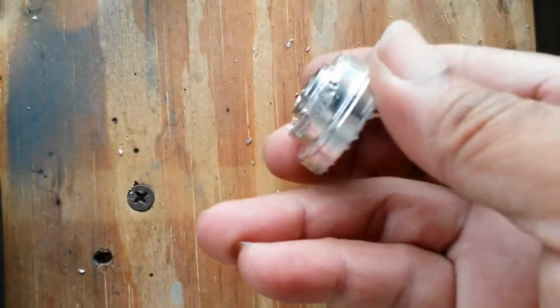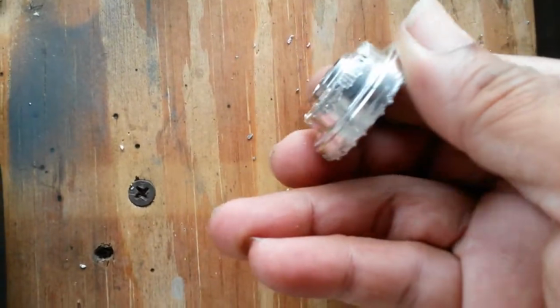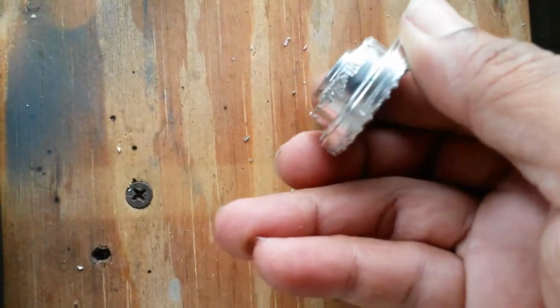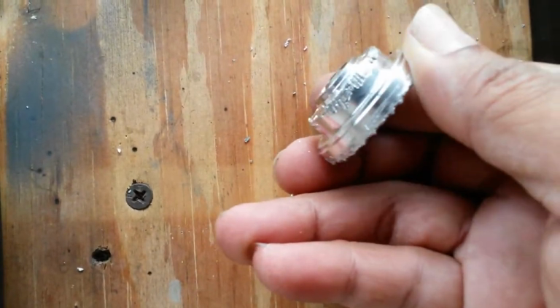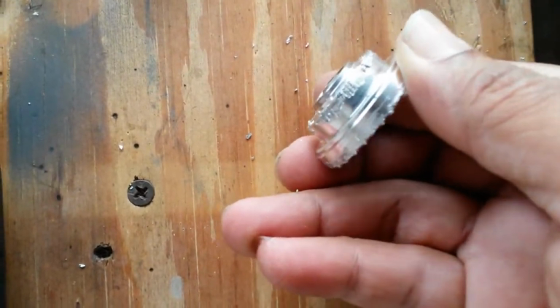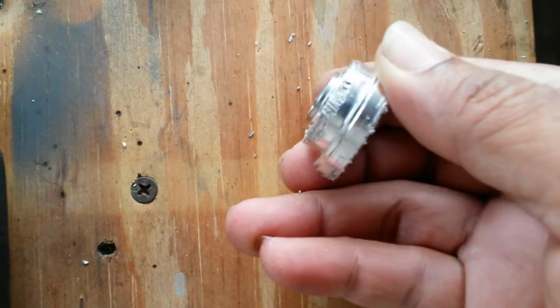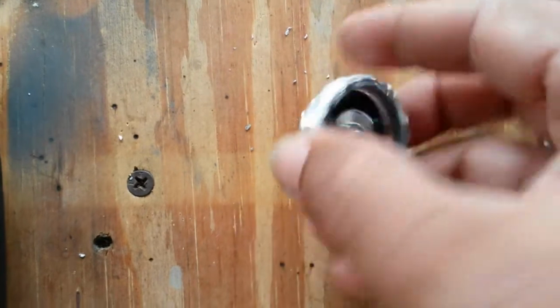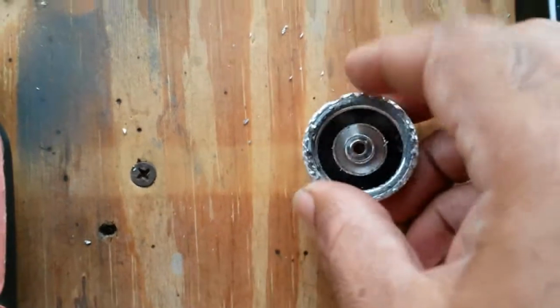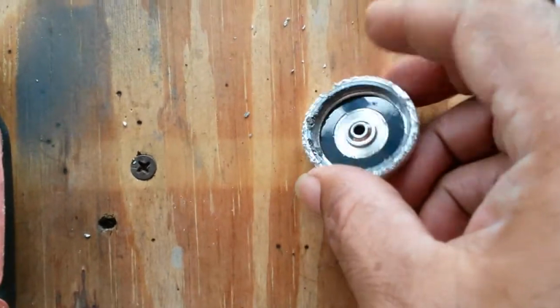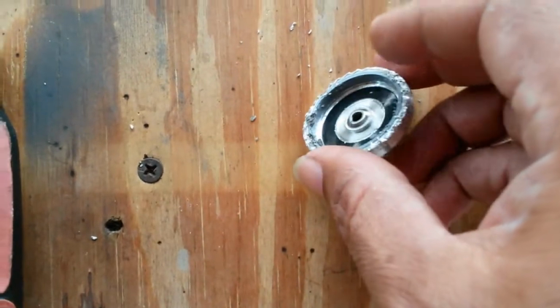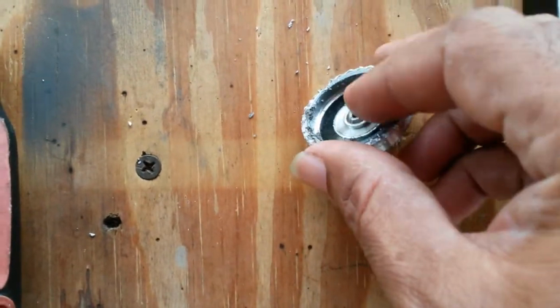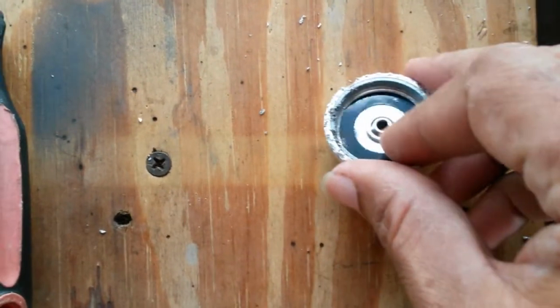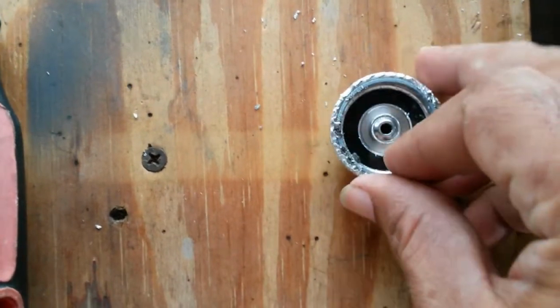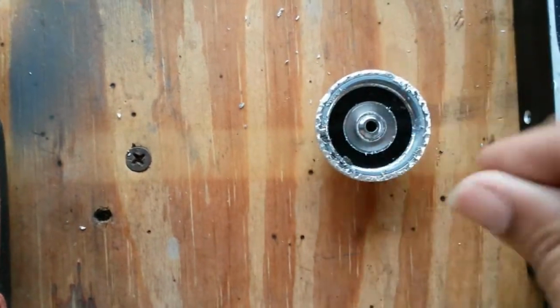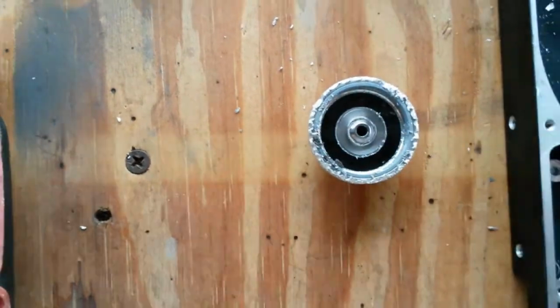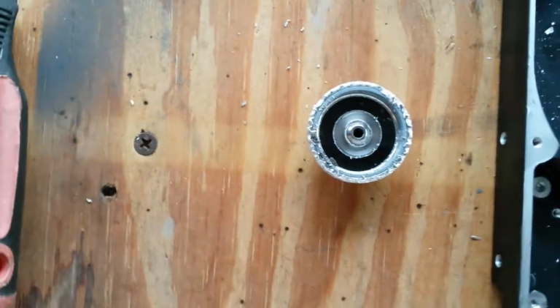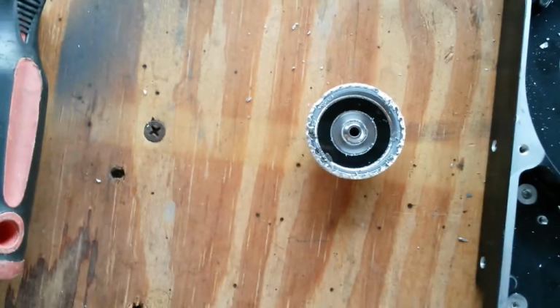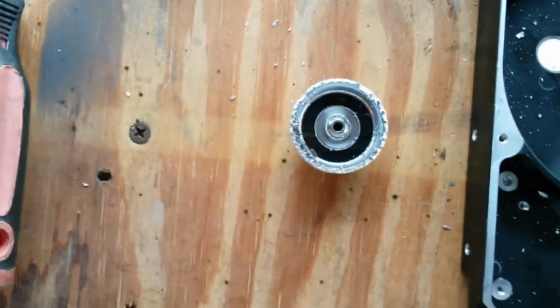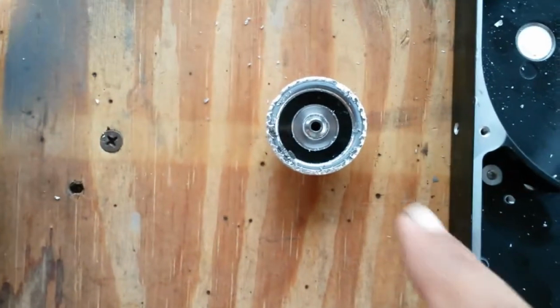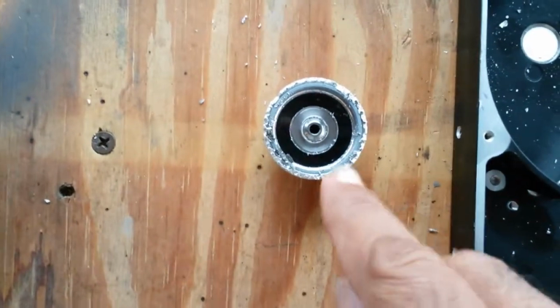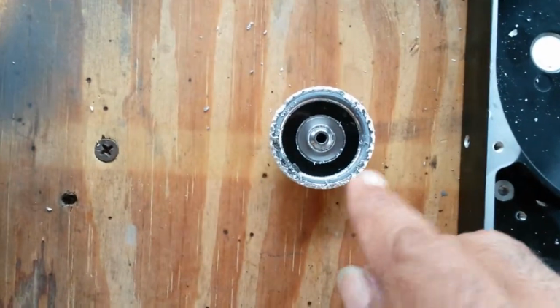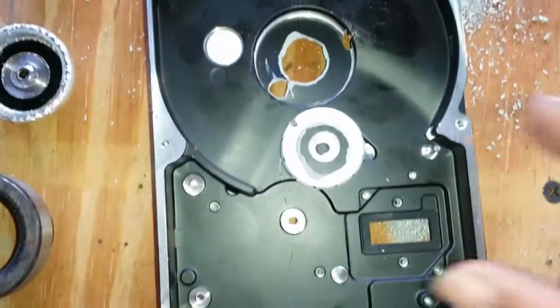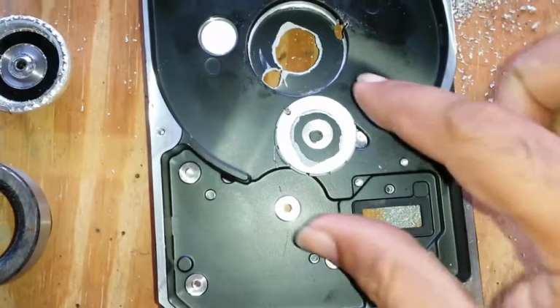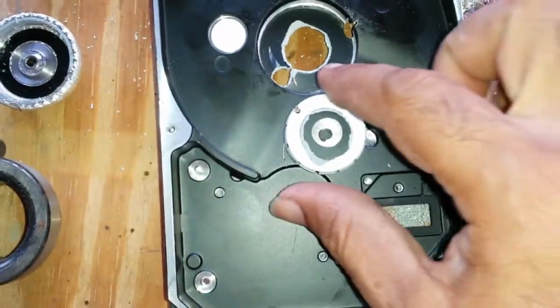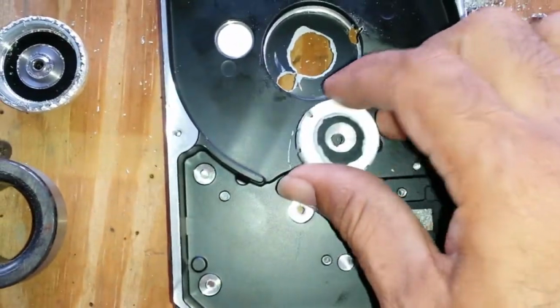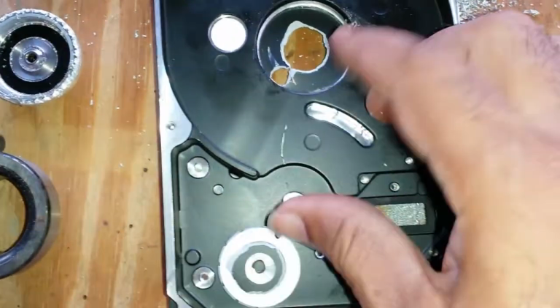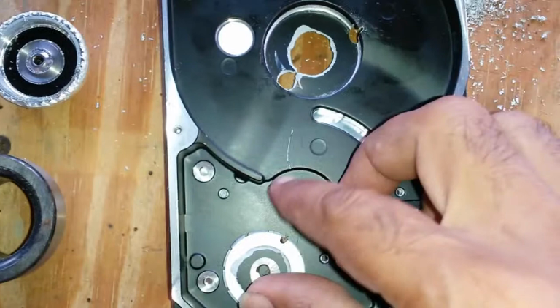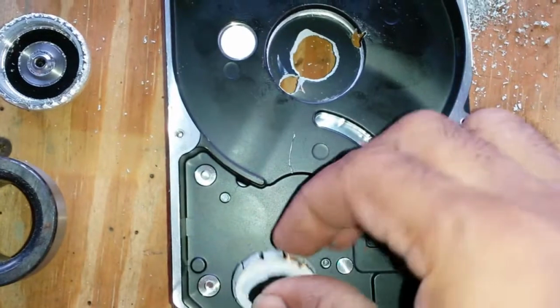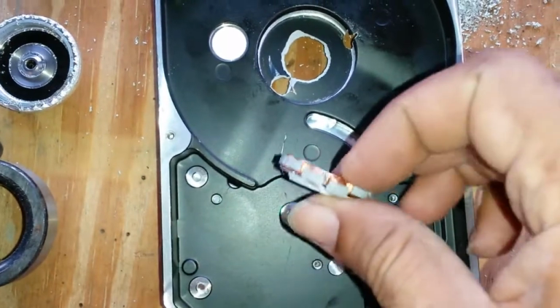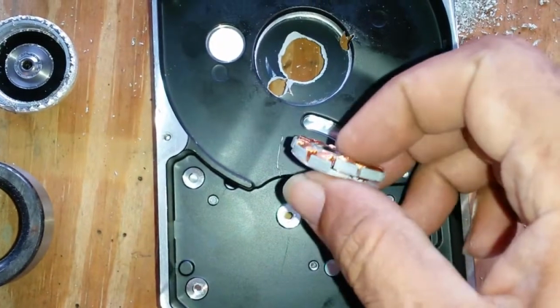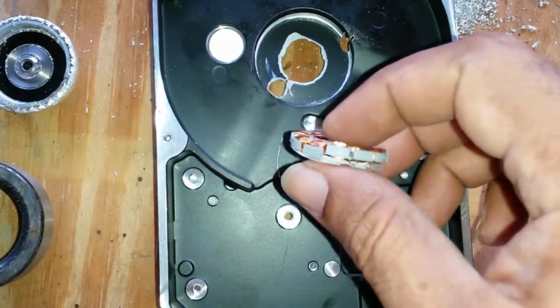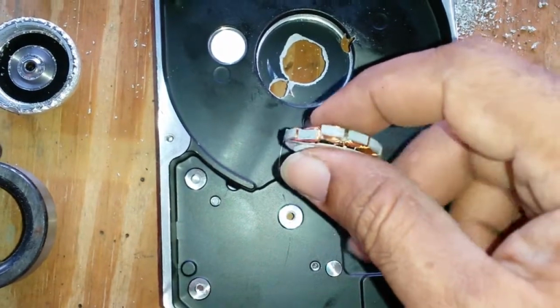Interestingly, it looks very, very similar to the brushless motors for computer case fans. I got it out, but I damaged it in the process — not that this was going to be useful anyway.